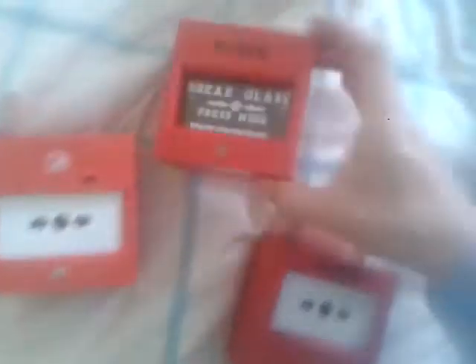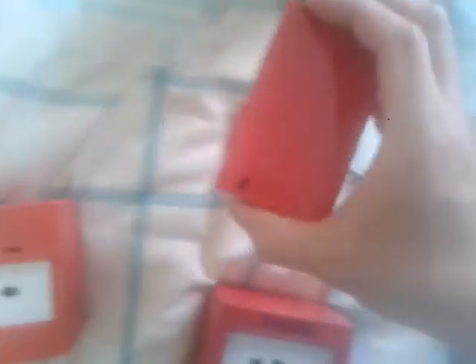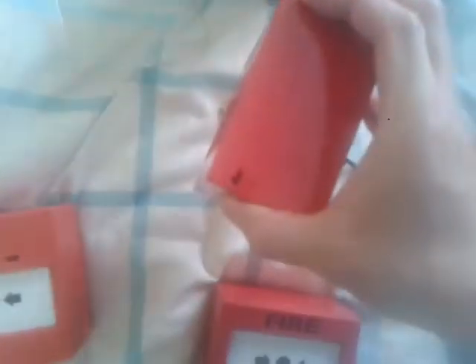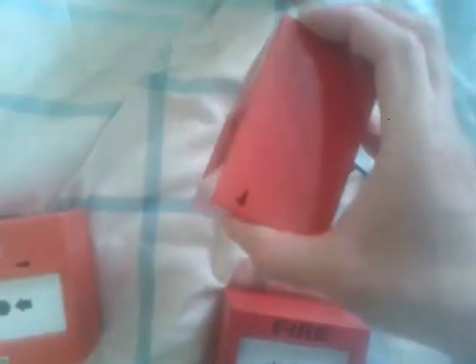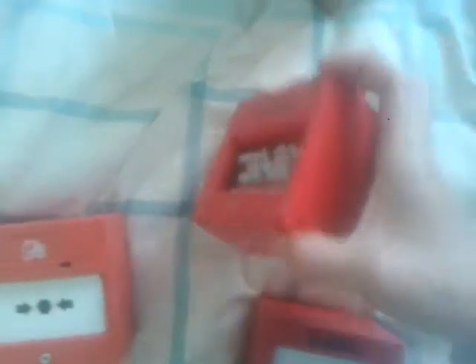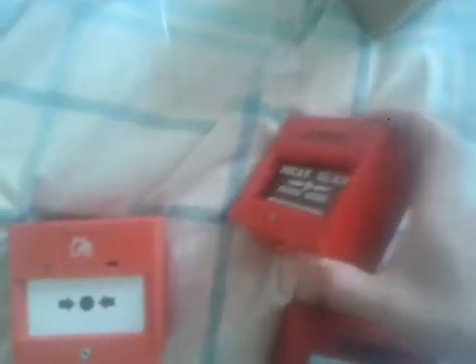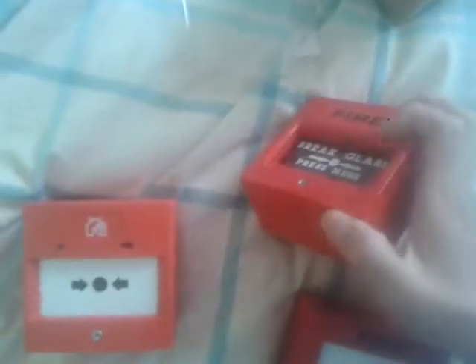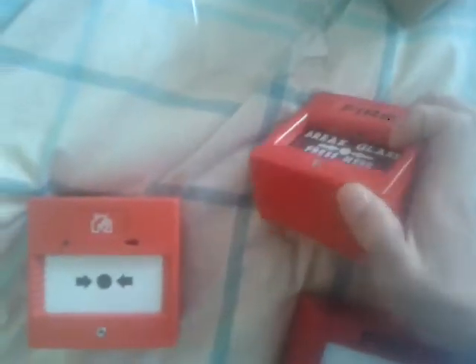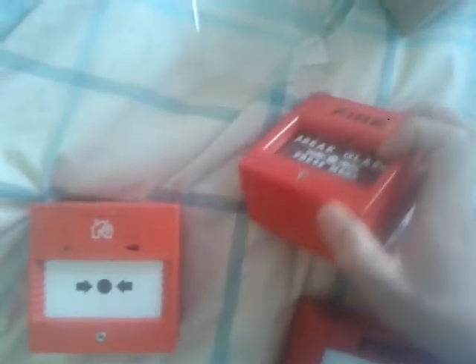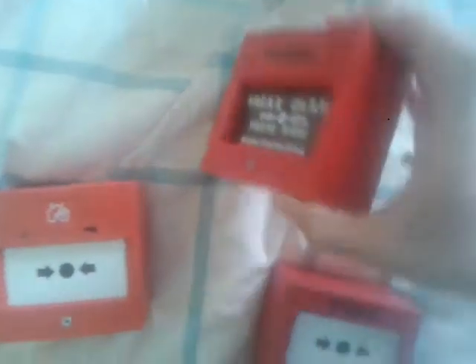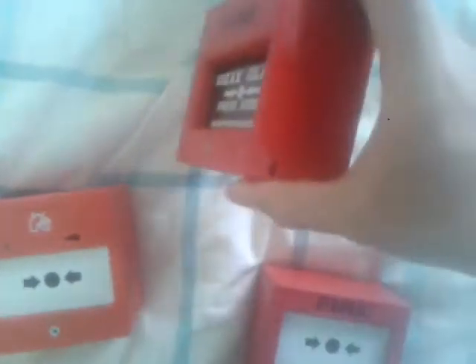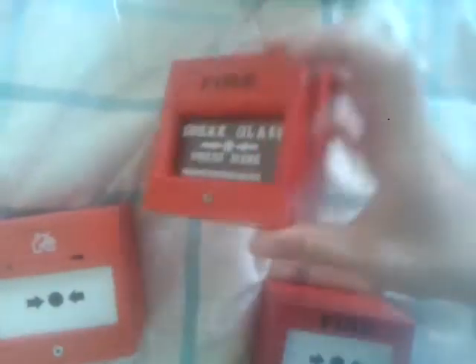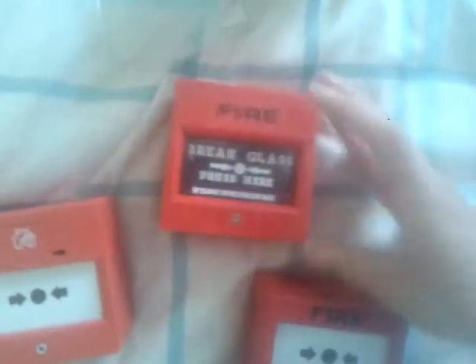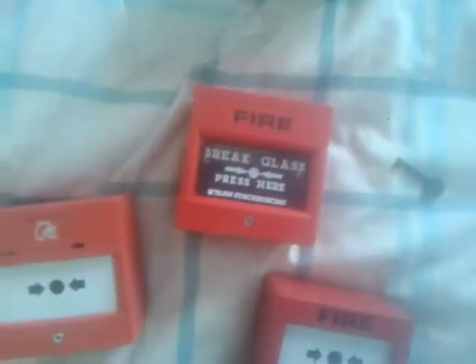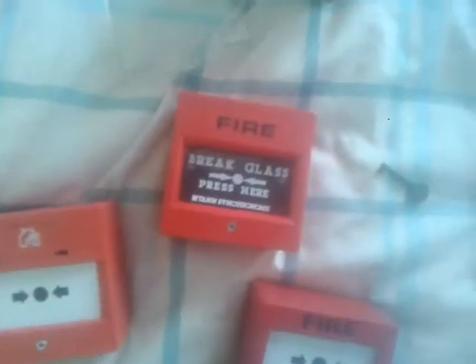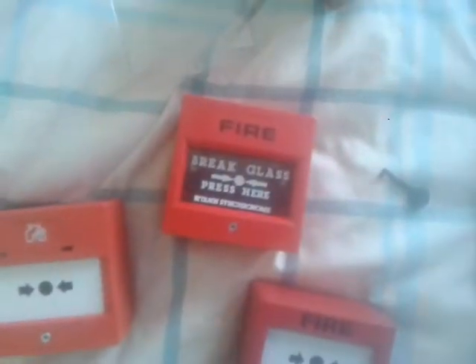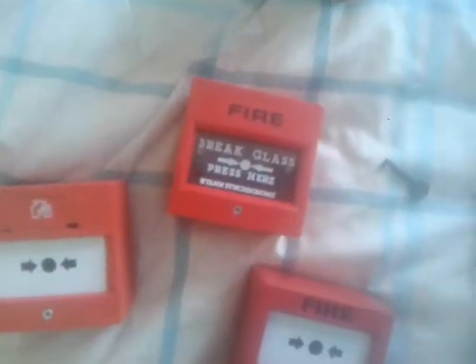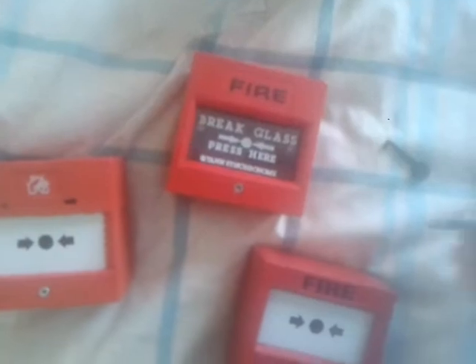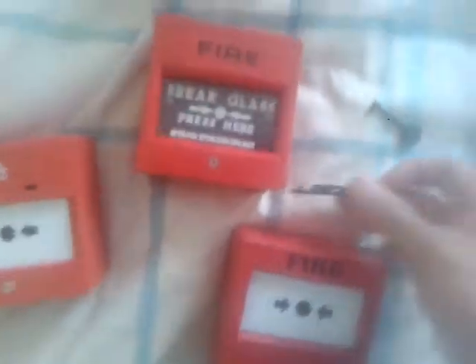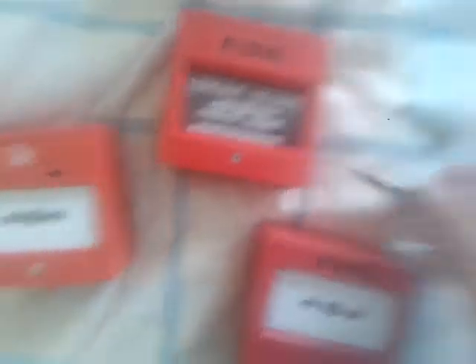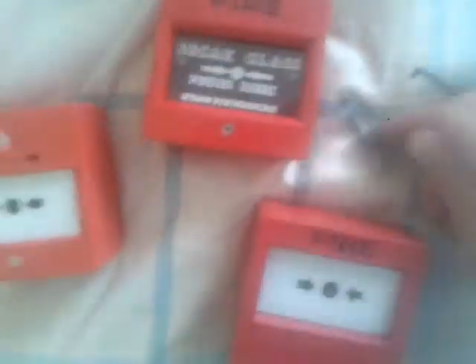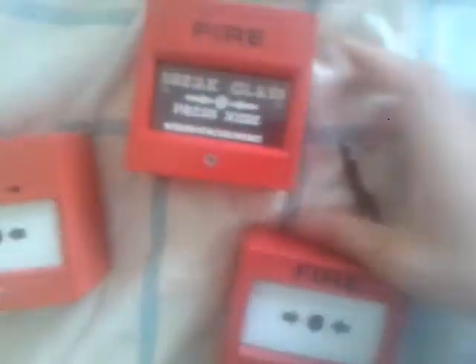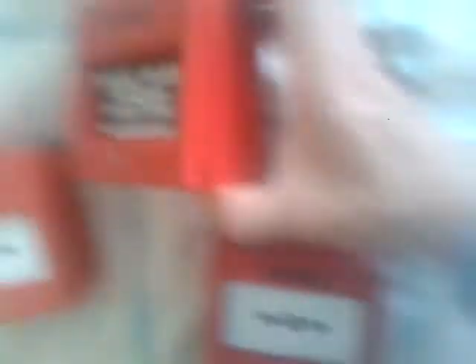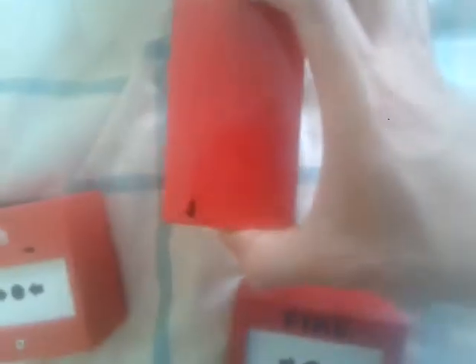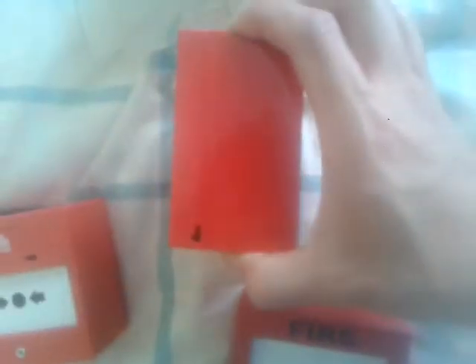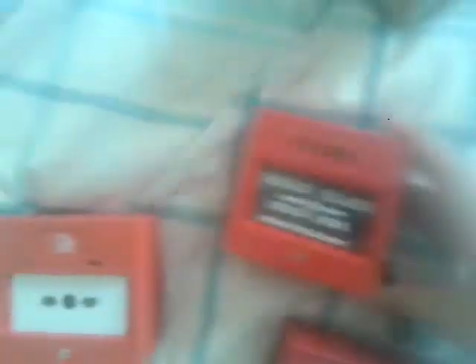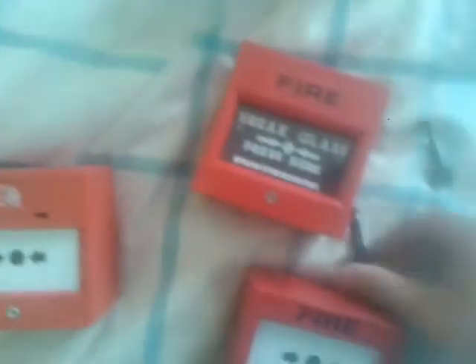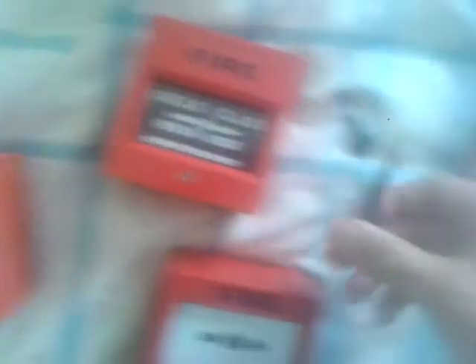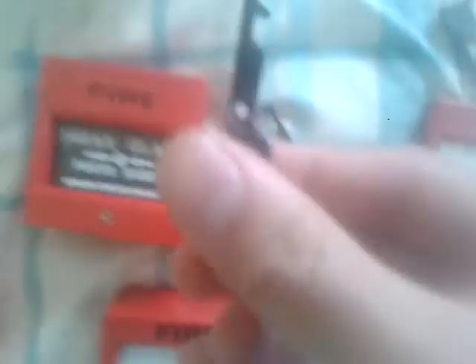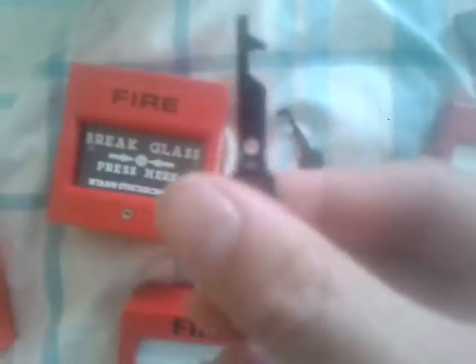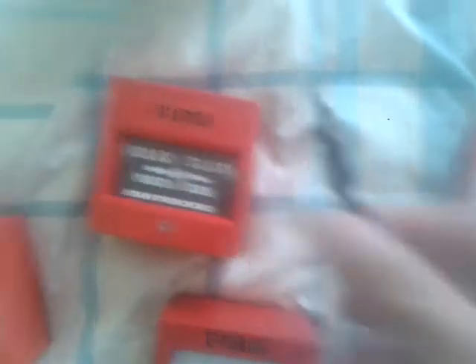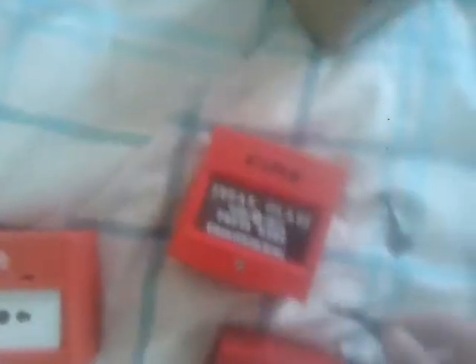This one is the KC call point. If the key looks like that, that's the key that you need.